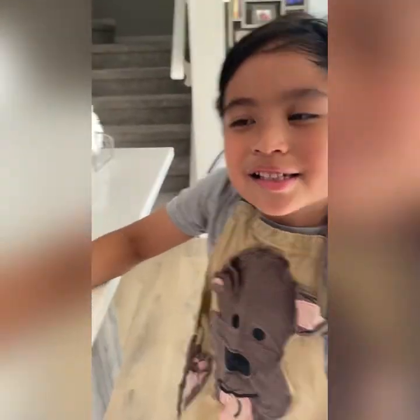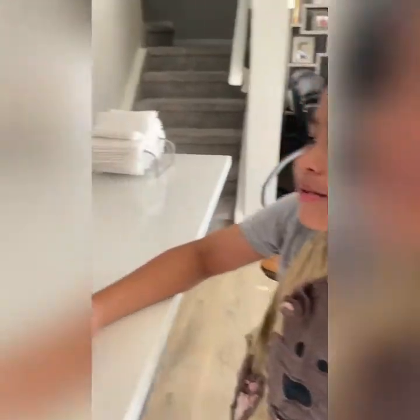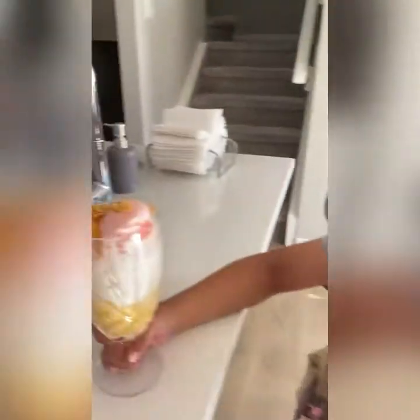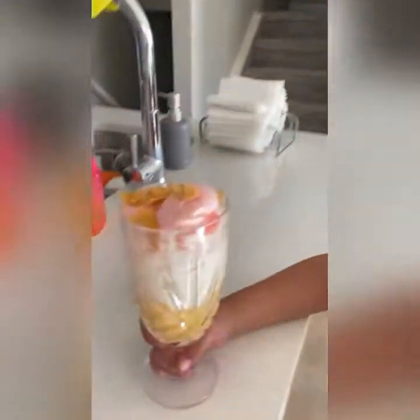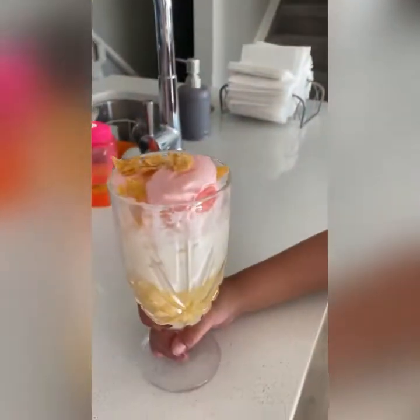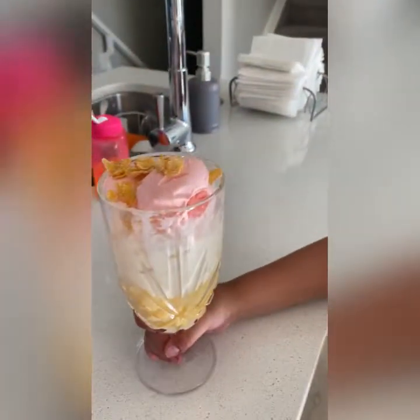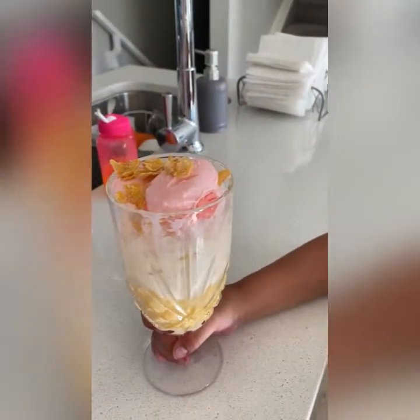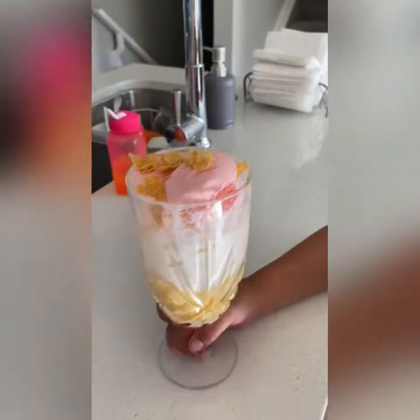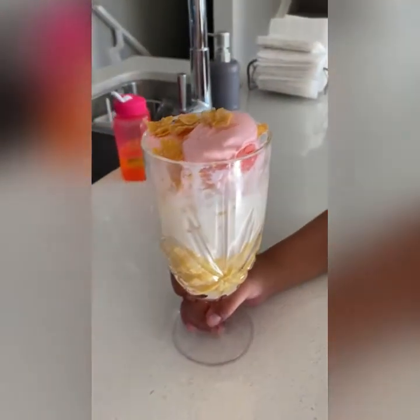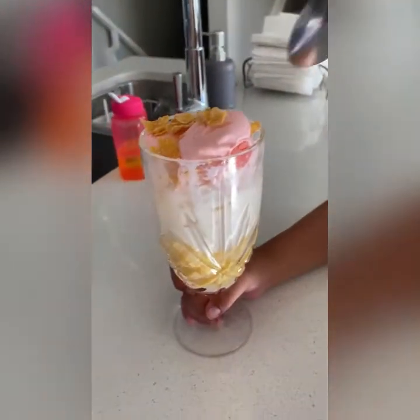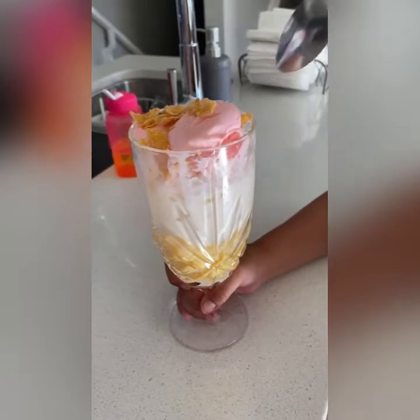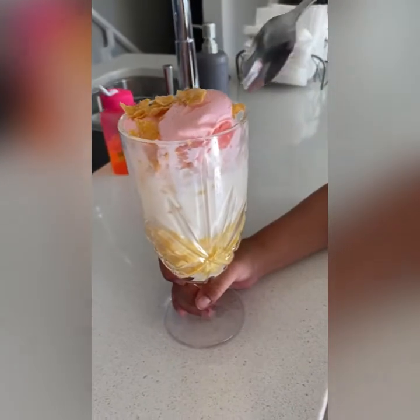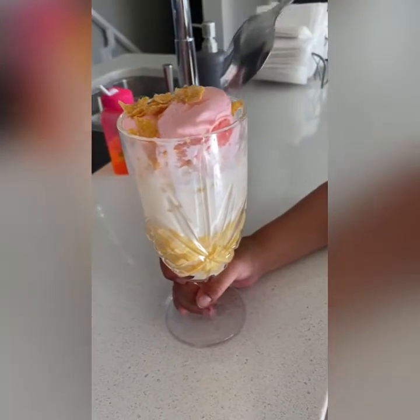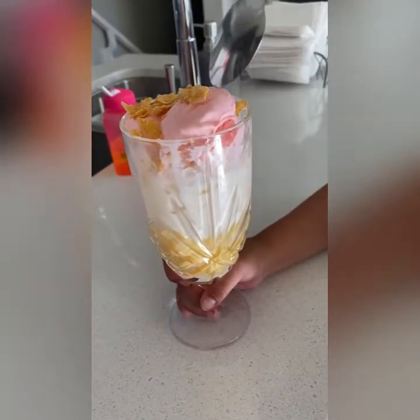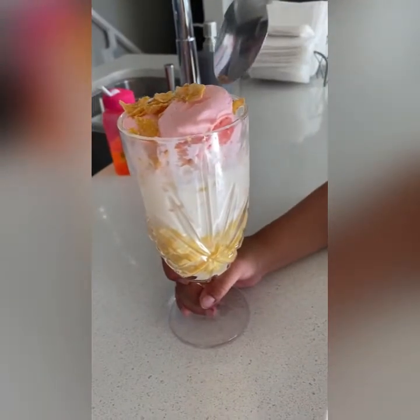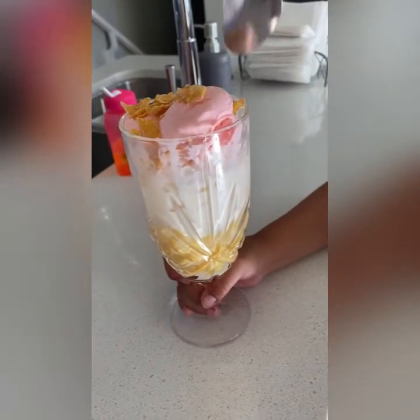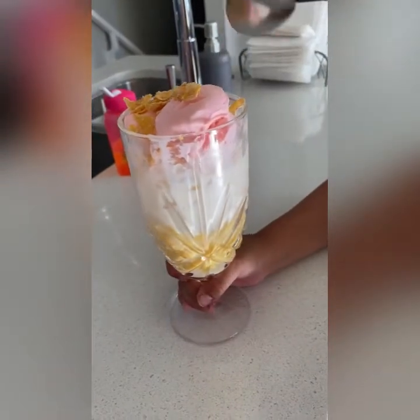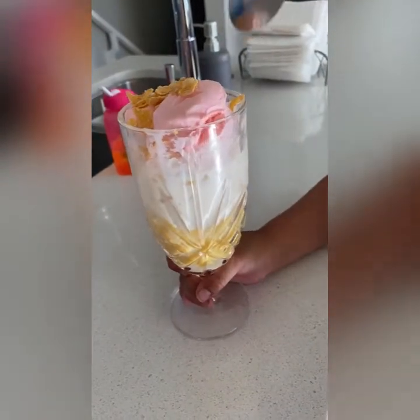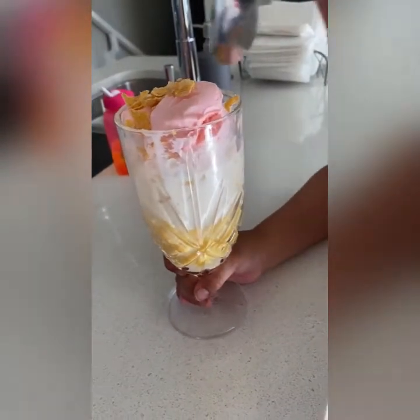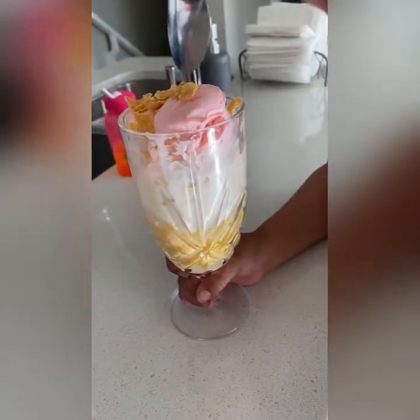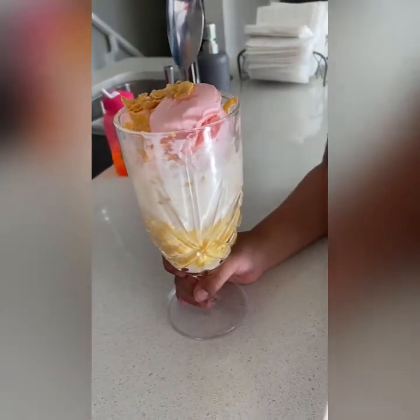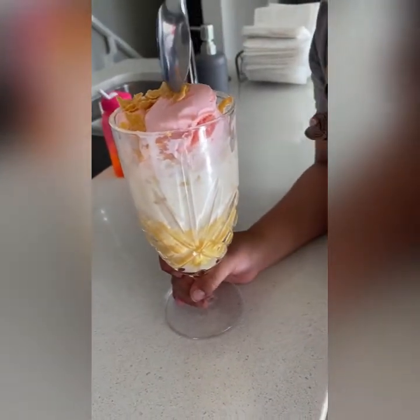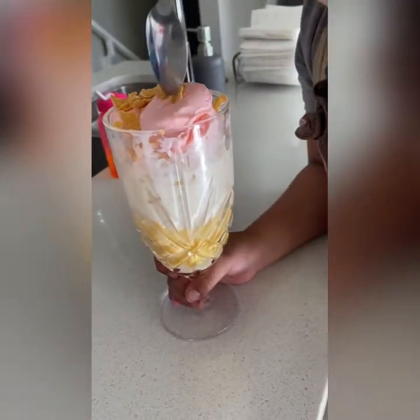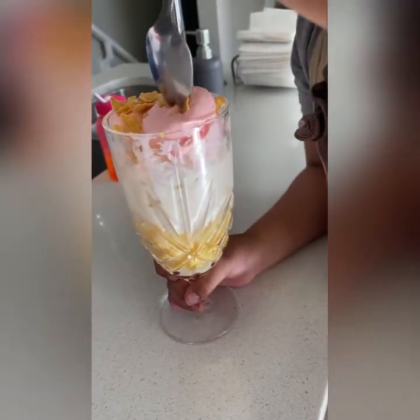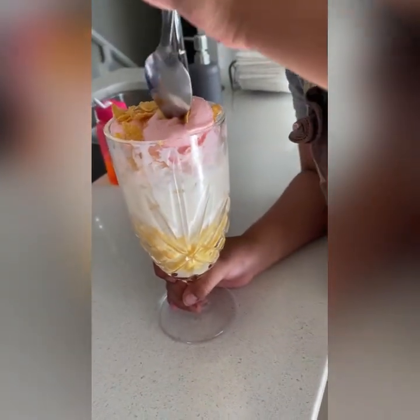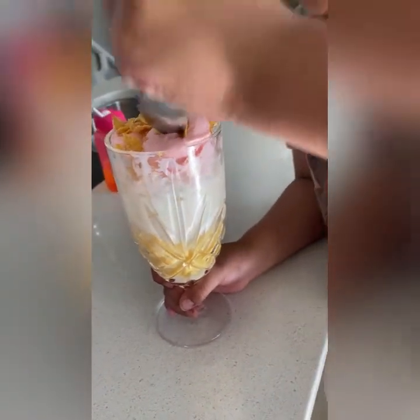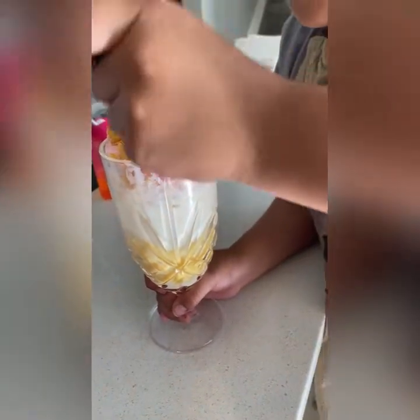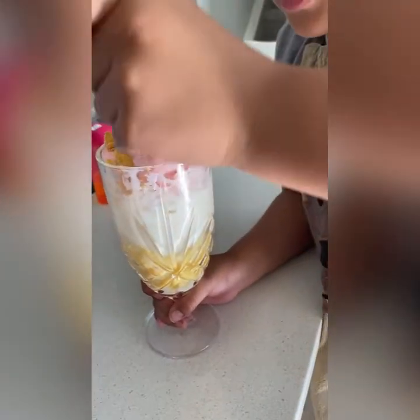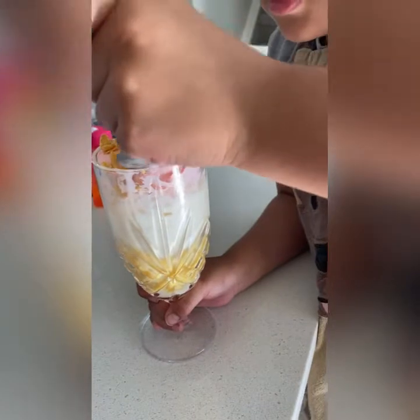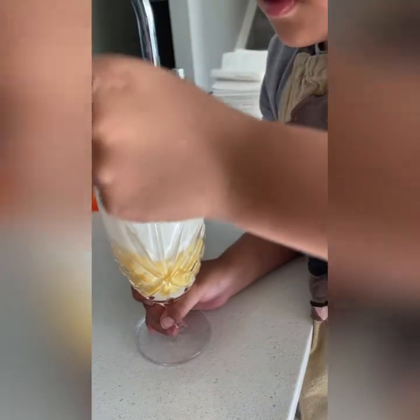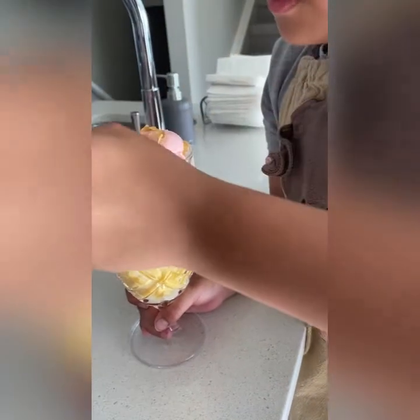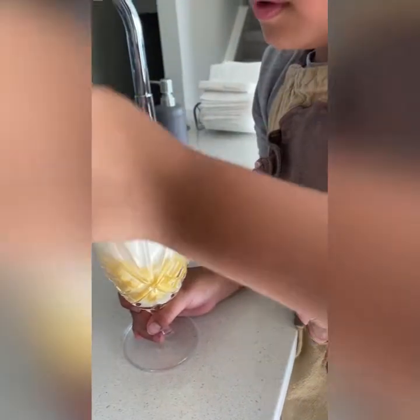This is quick — it's already done. Let's eat it. Try it first. I'm going to try the ice cream with the corn.